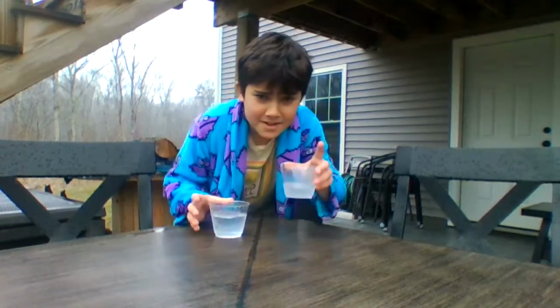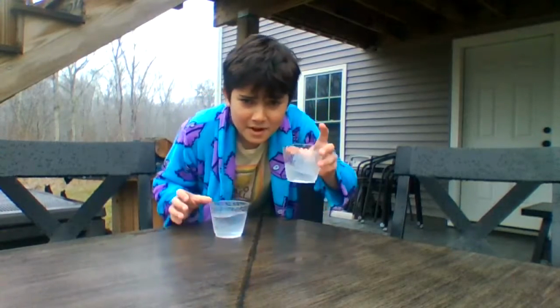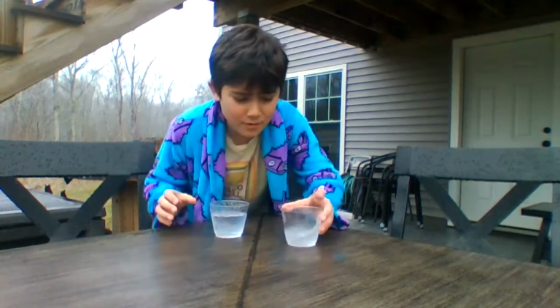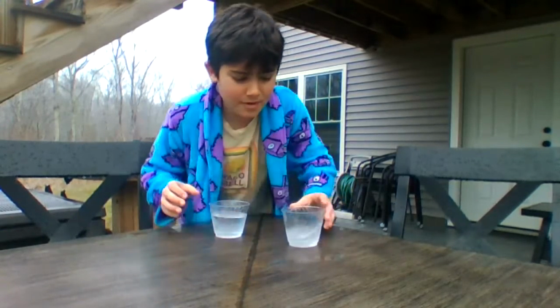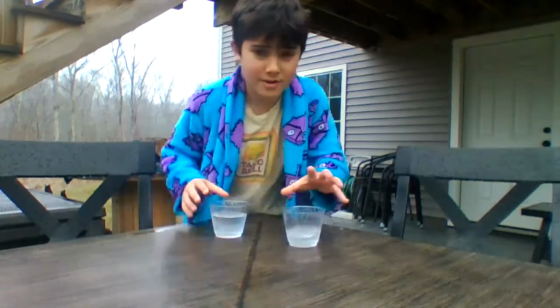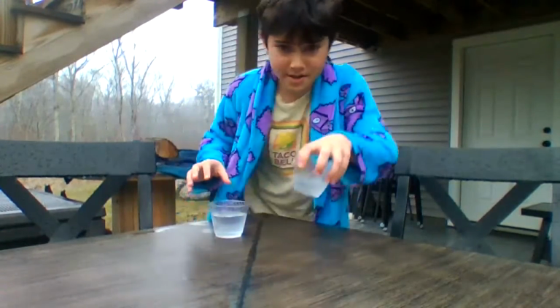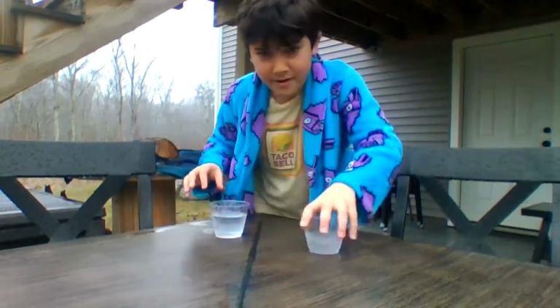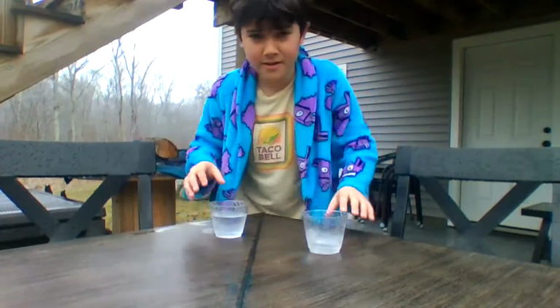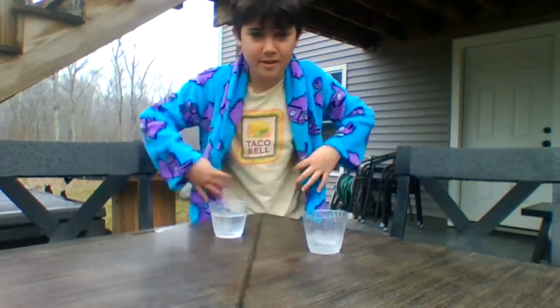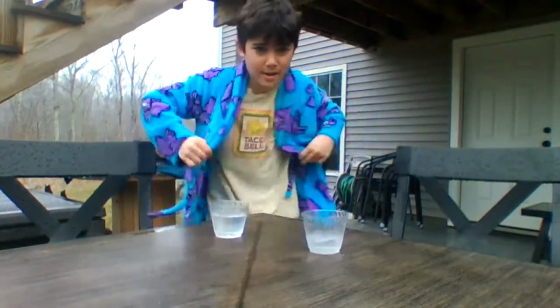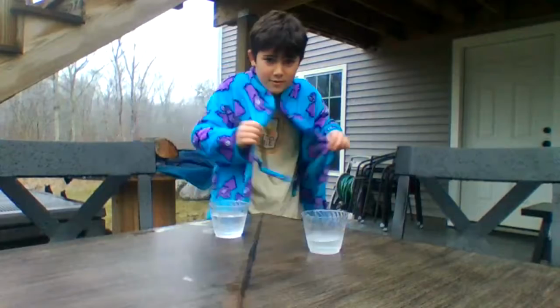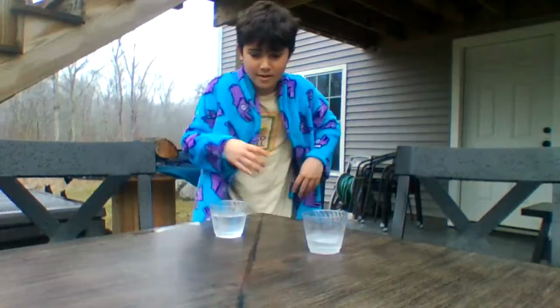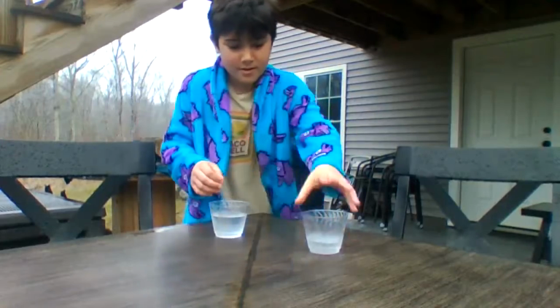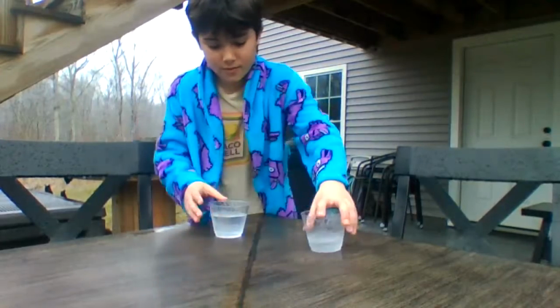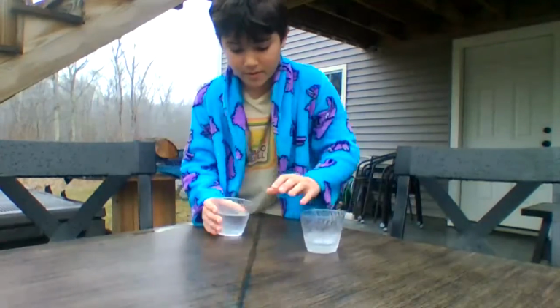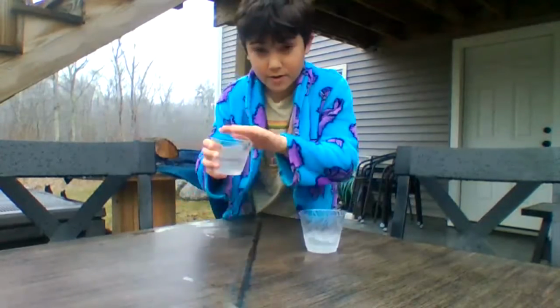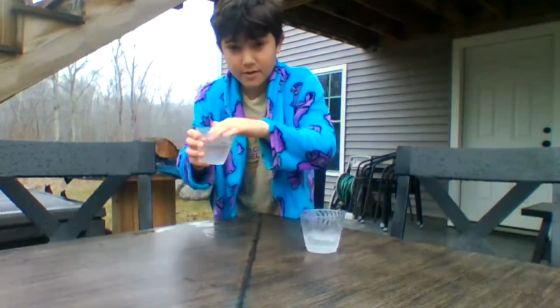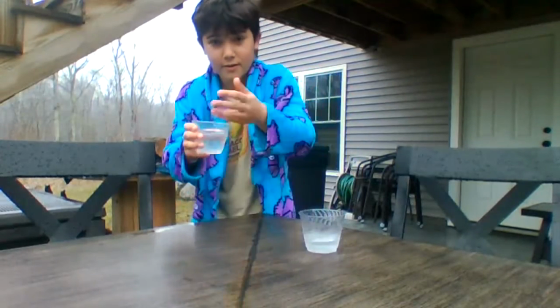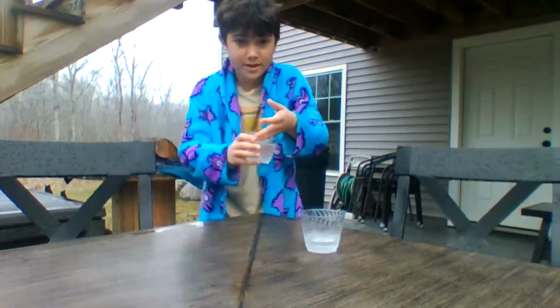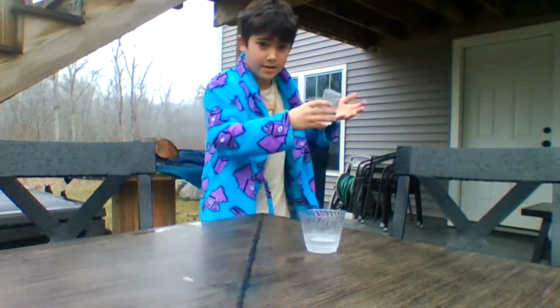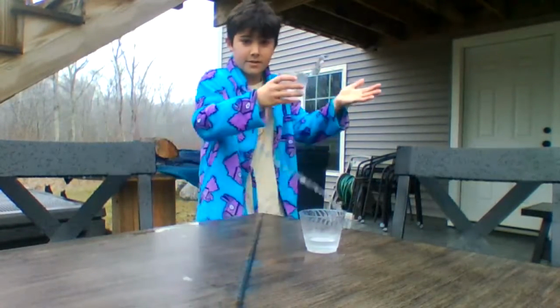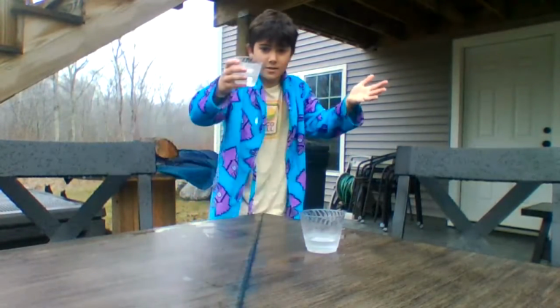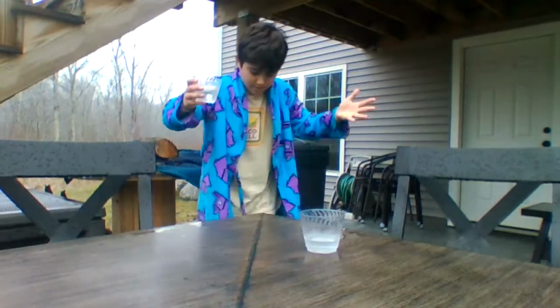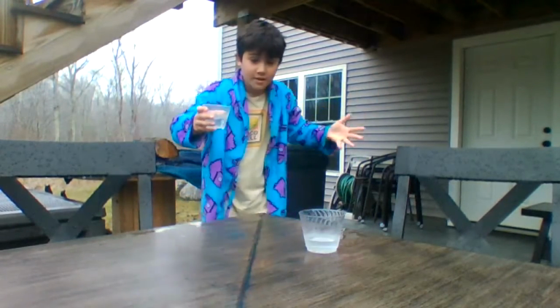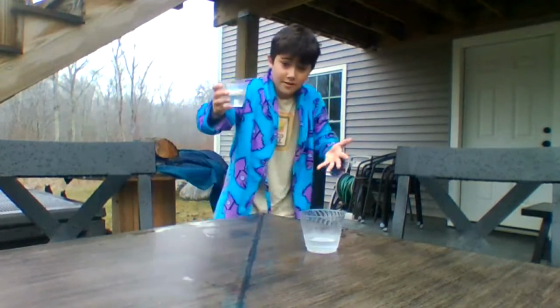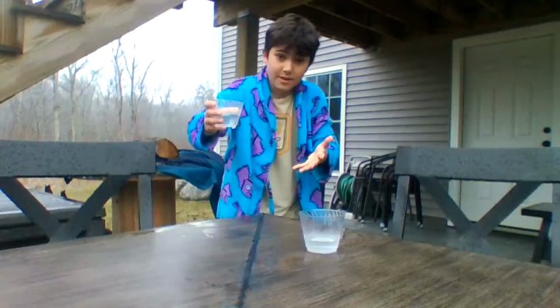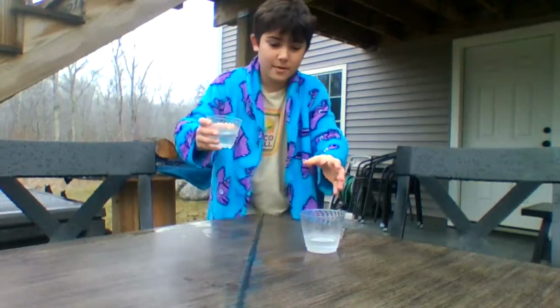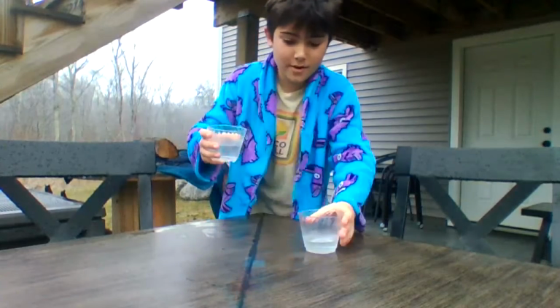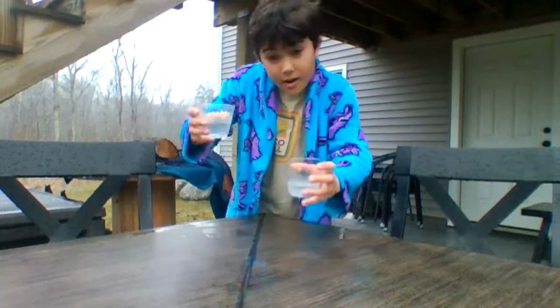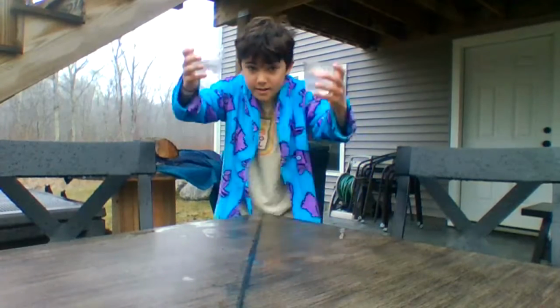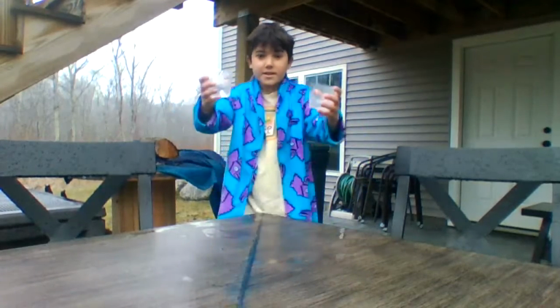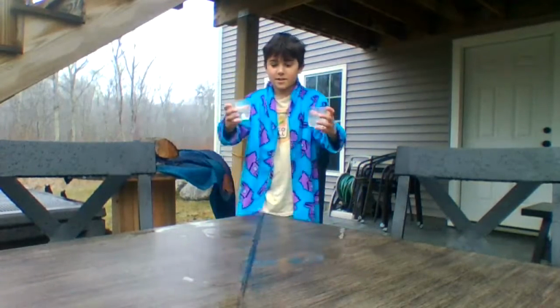So you got your one bottle of water, see right here? Got the lab coat. You got the other bottle of water. Well, you got this bottle of water — make the science experiment.